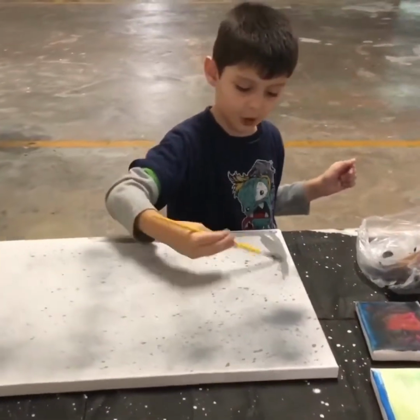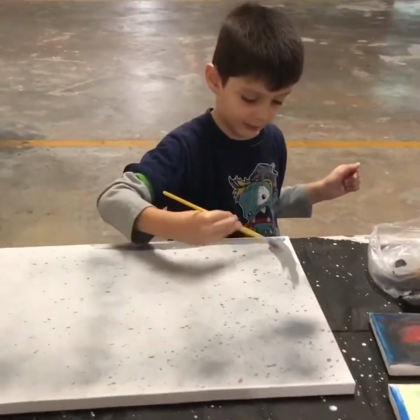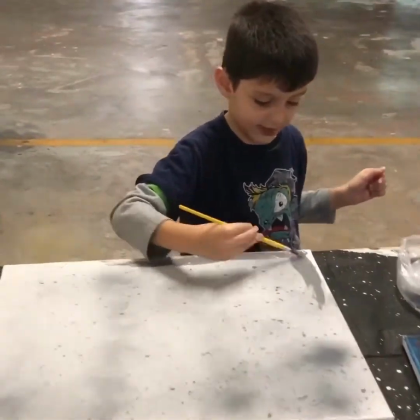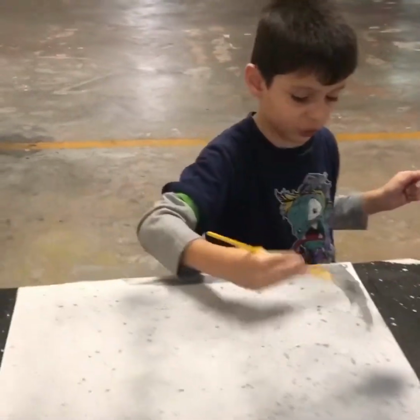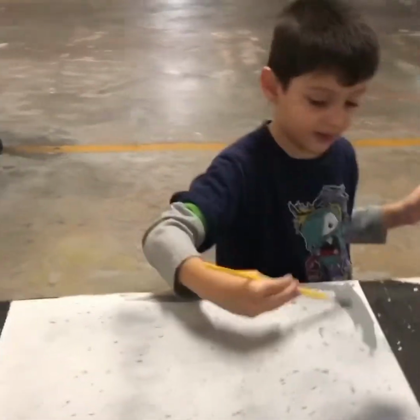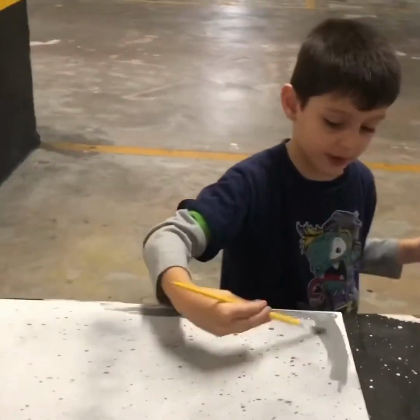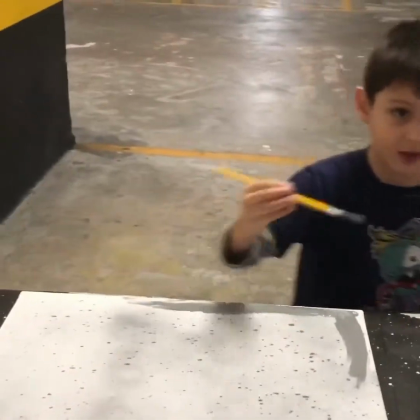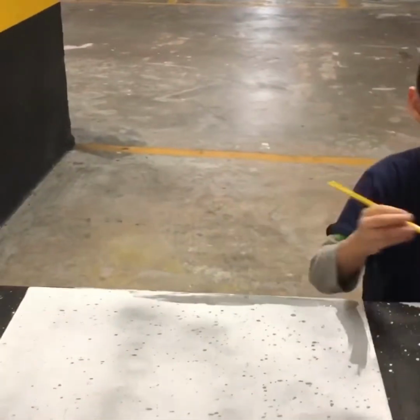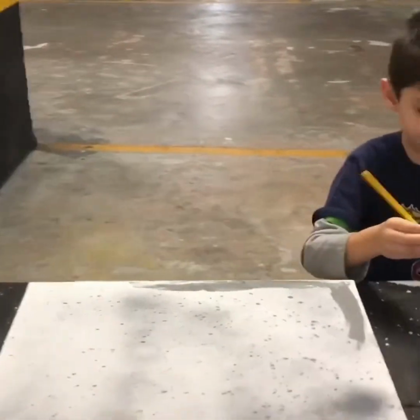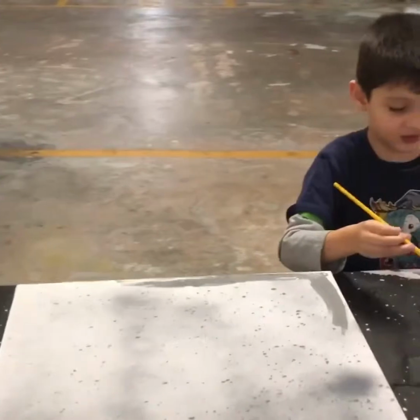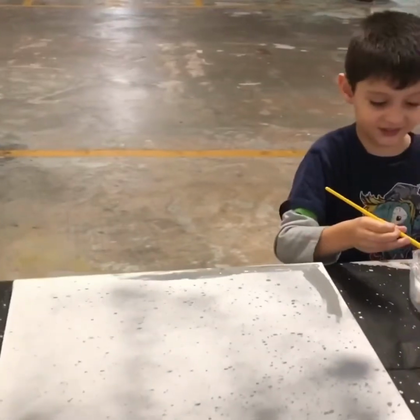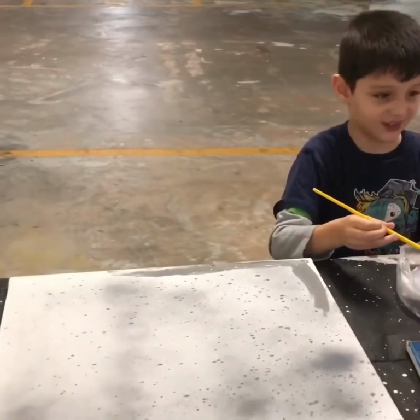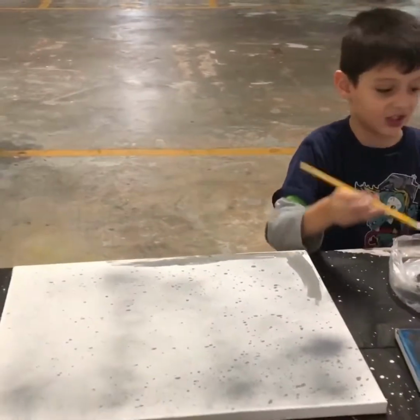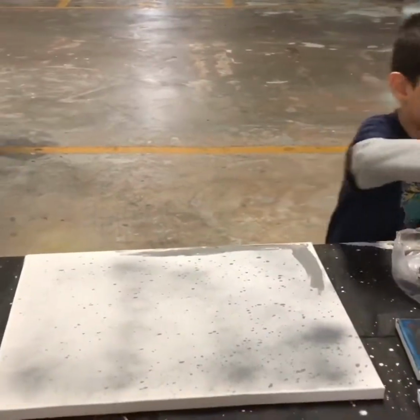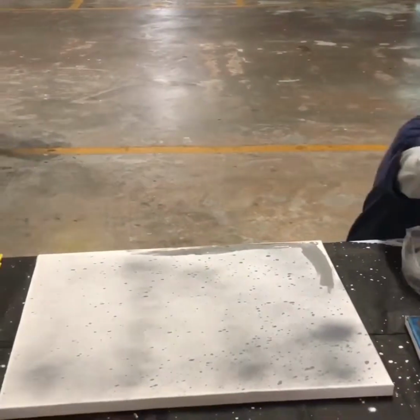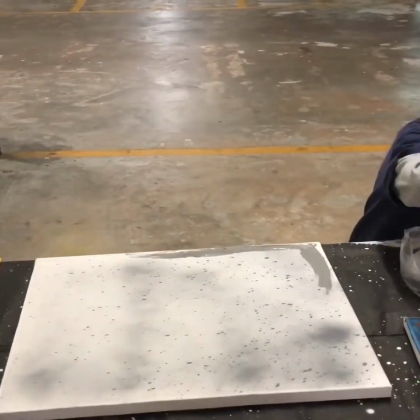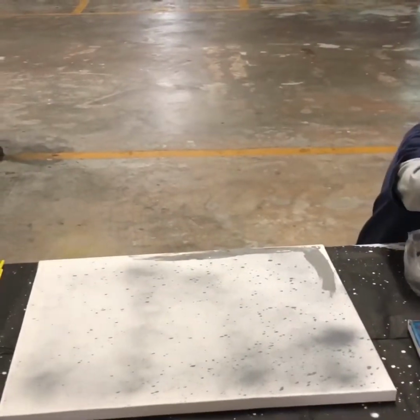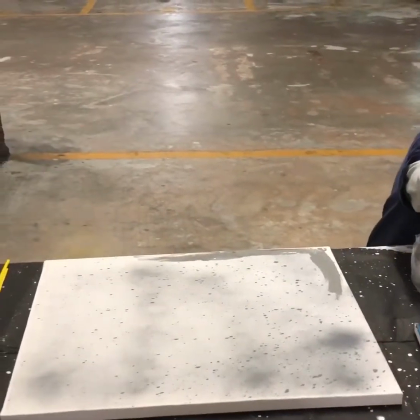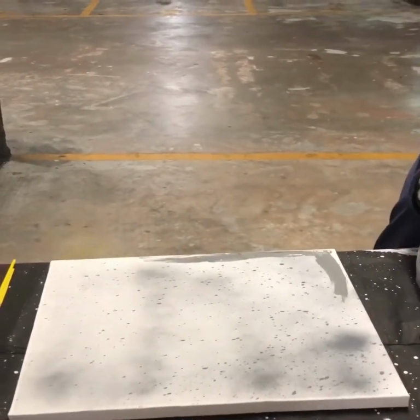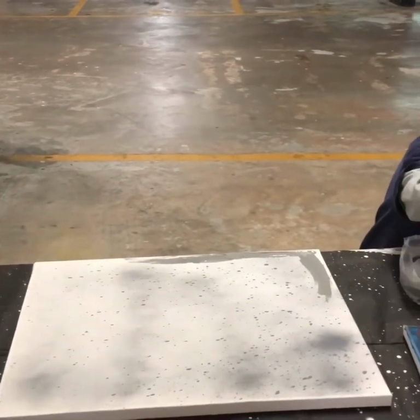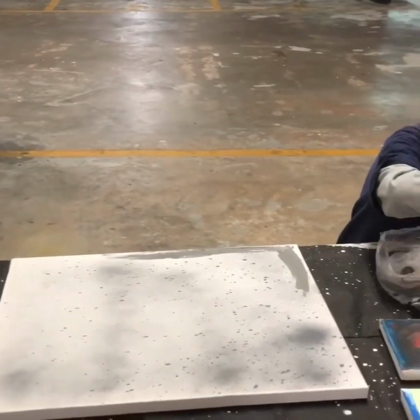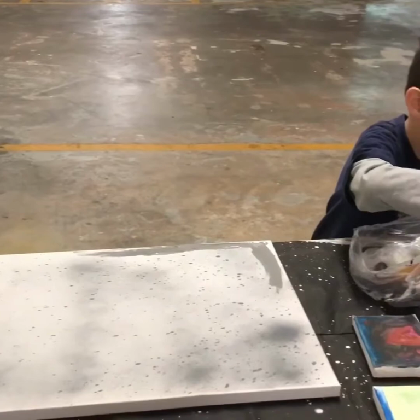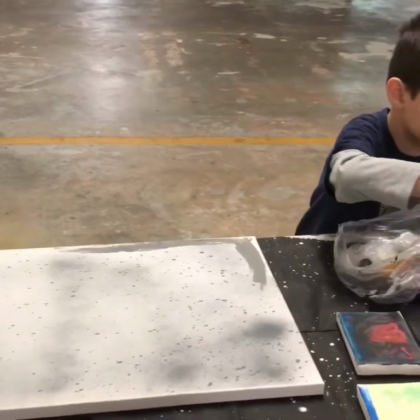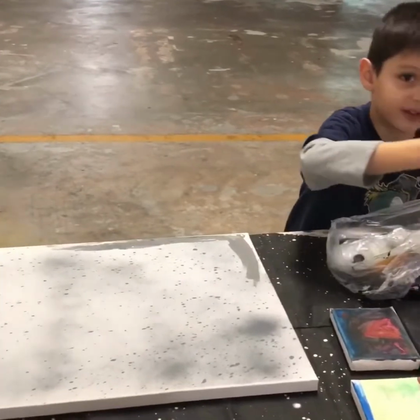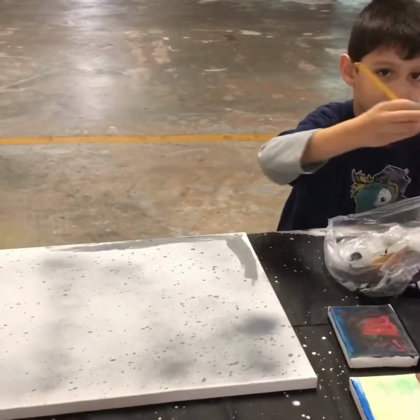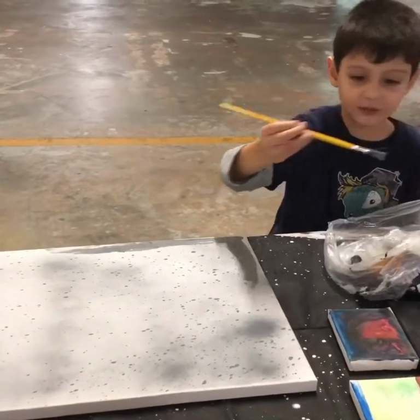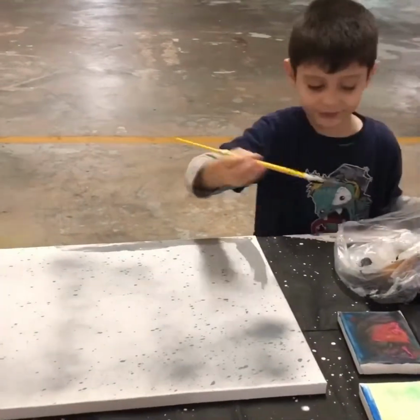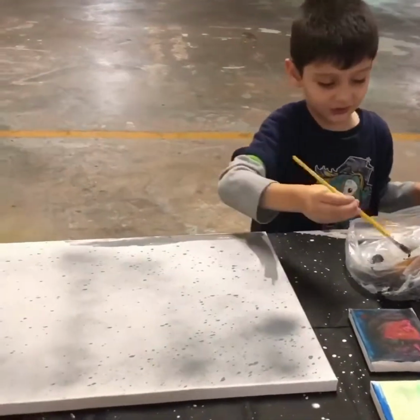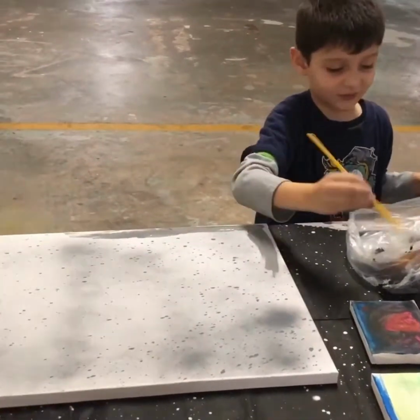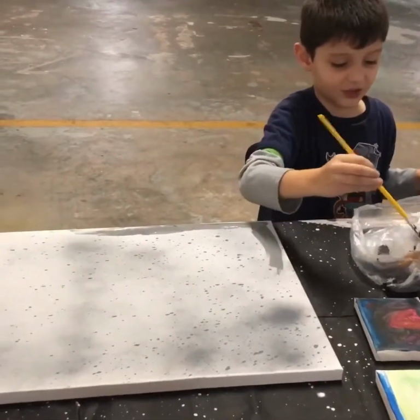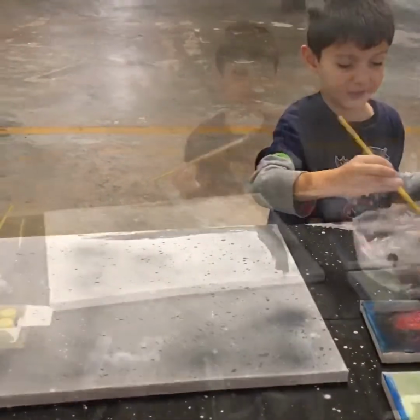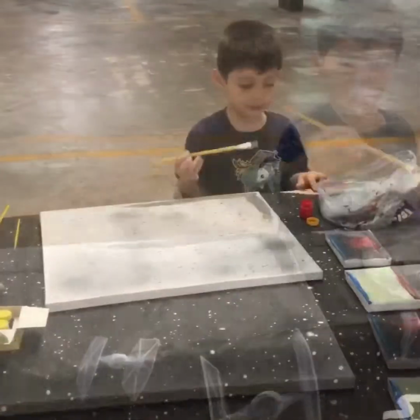Let this dry a little bit because this is nuts. Okay, let's put it in there. It's like a dryer.